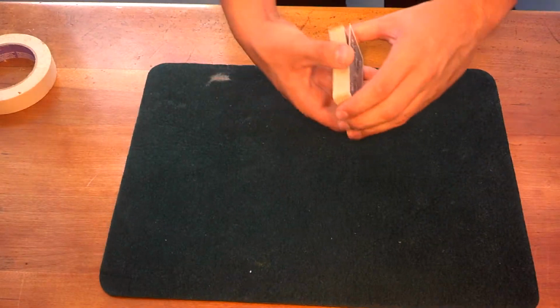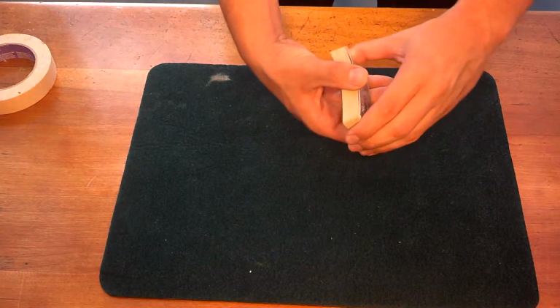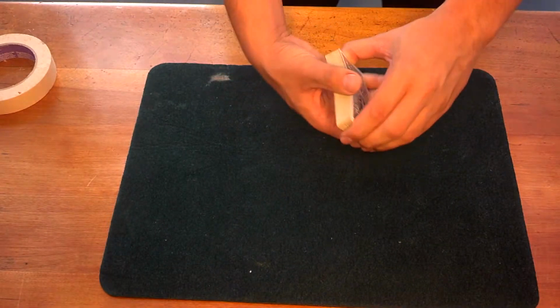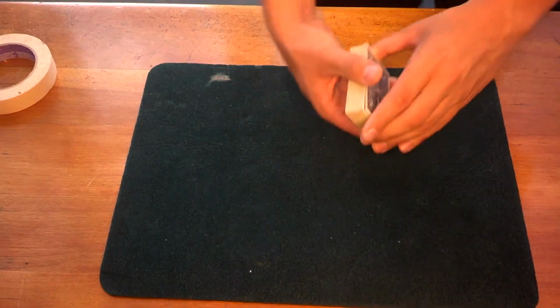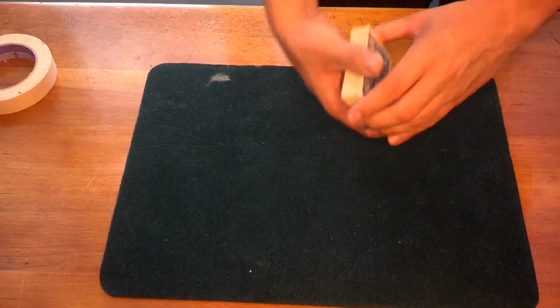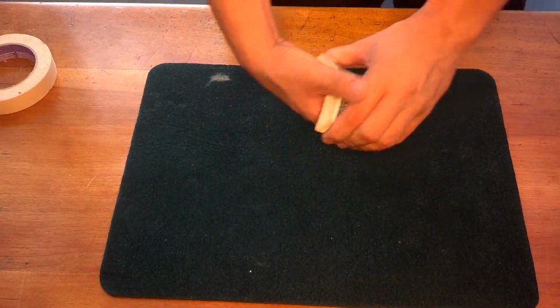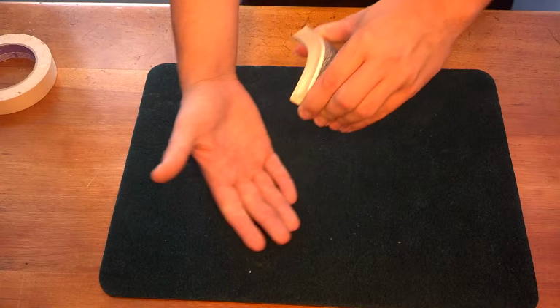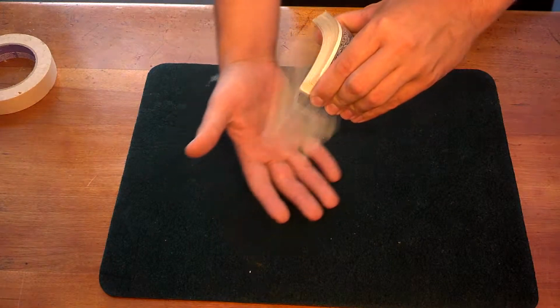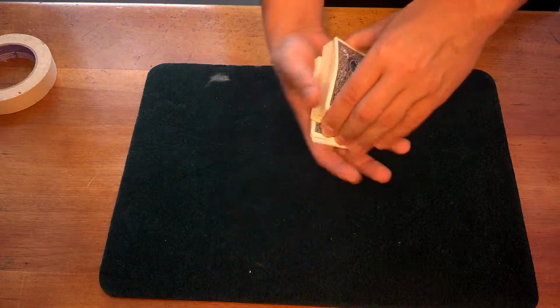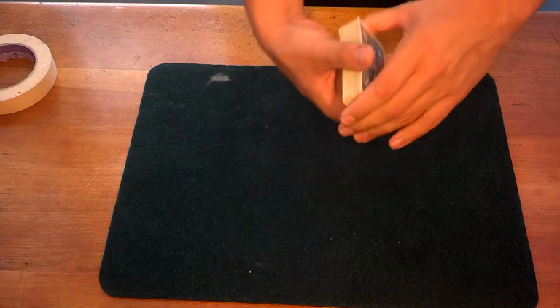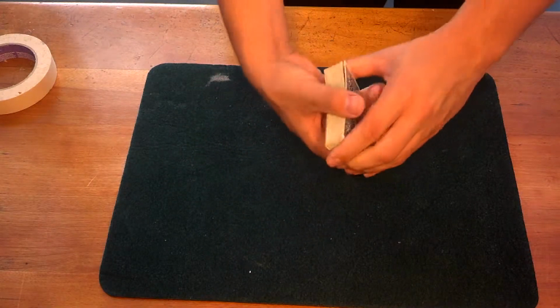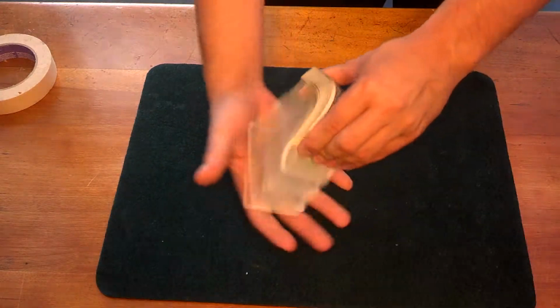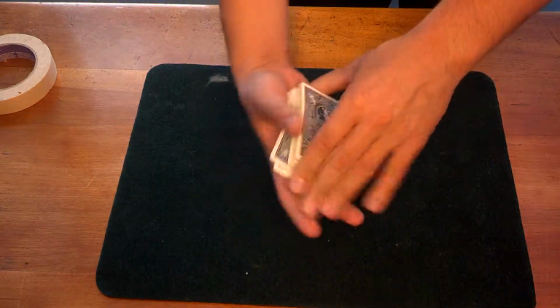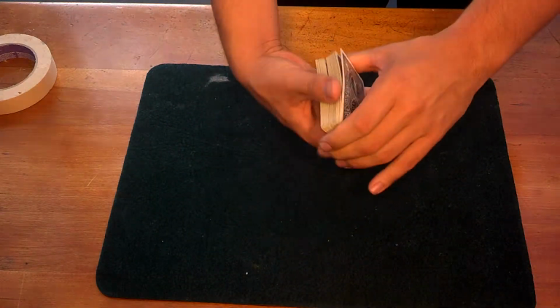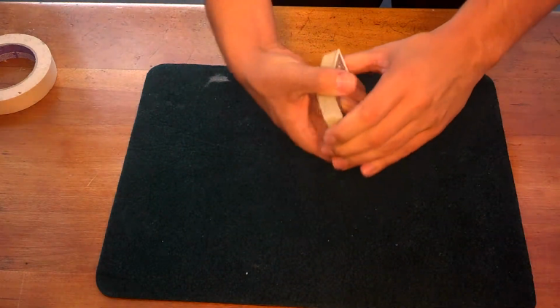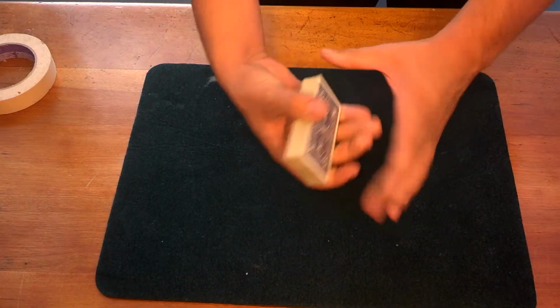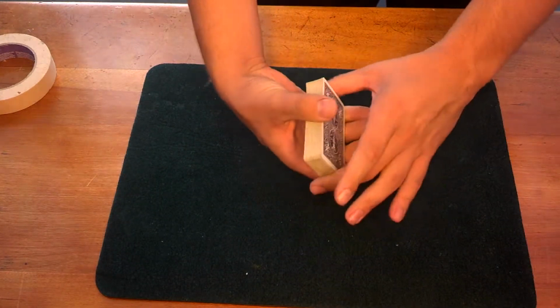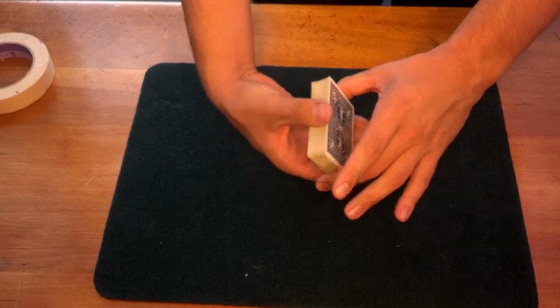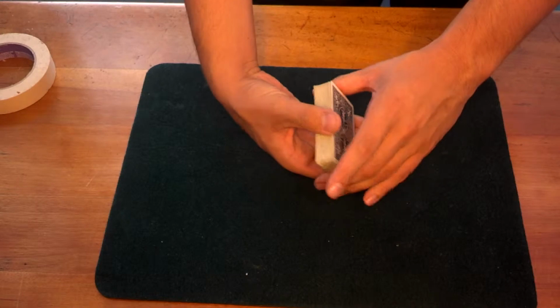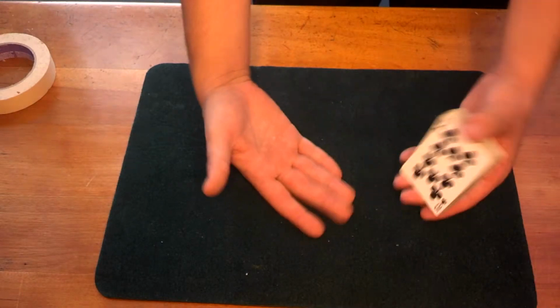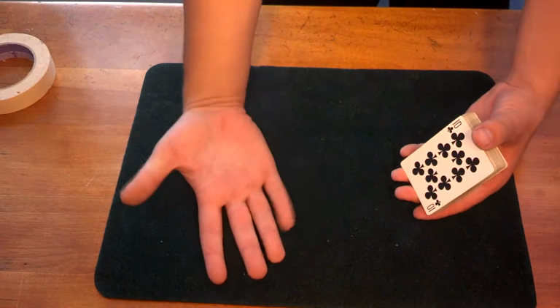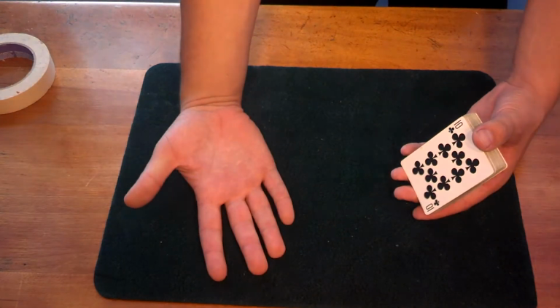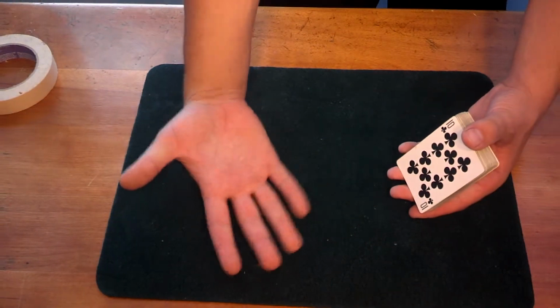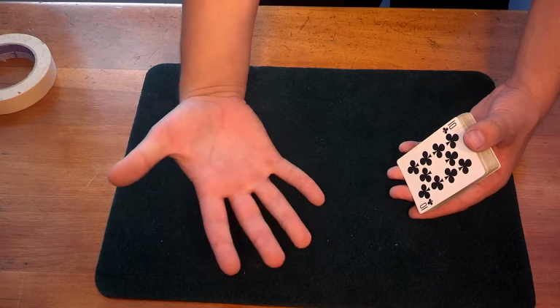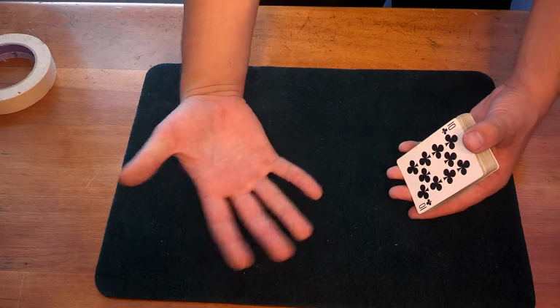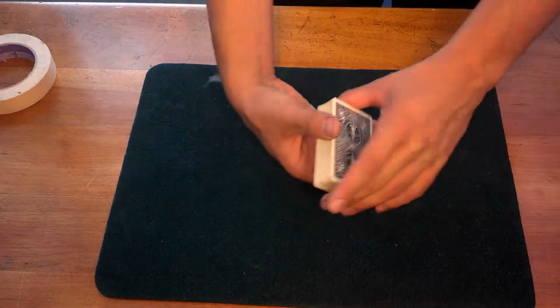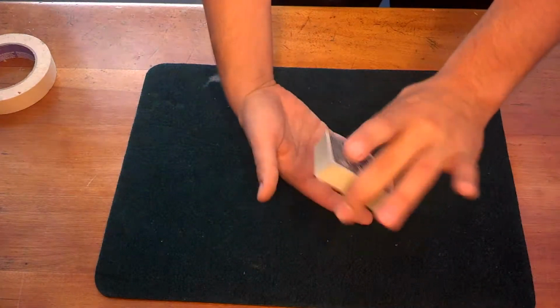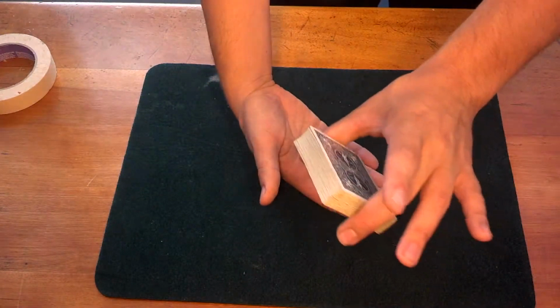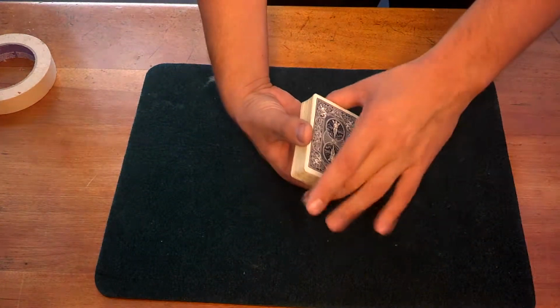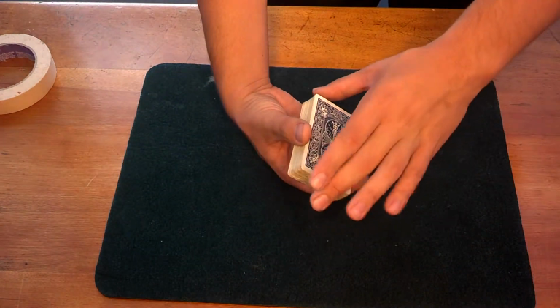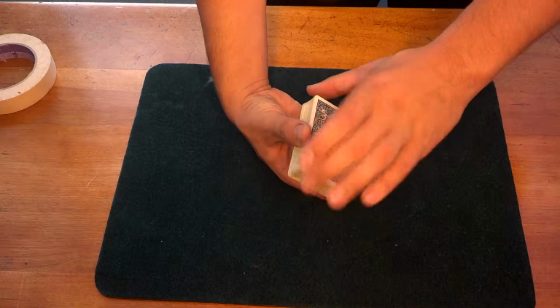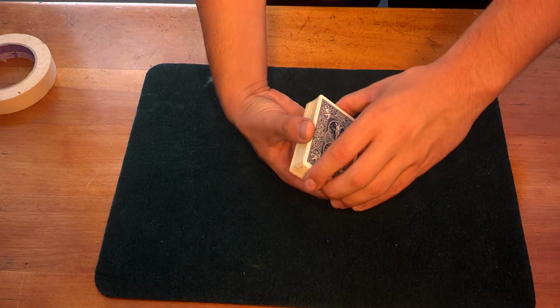Today we're going to show you how to spray the cards in your hand like this. You're going to want your dominant hand to be receiving the cards, and your non-dominant hand will be spraying them, shooting them.